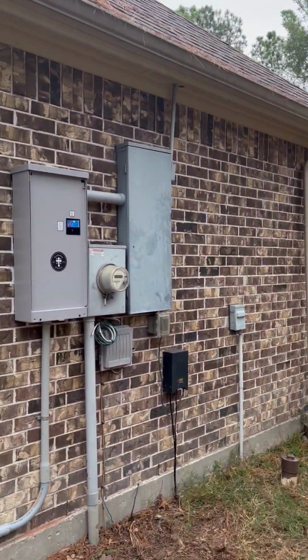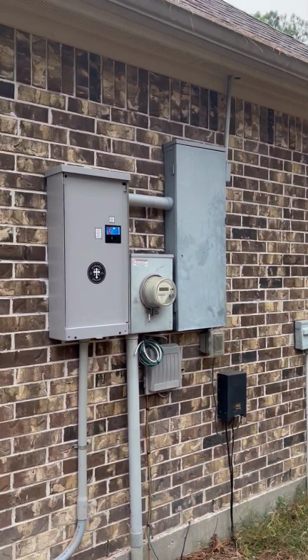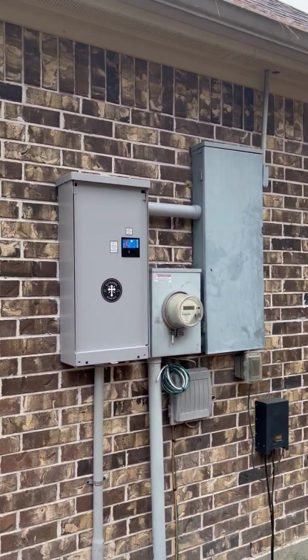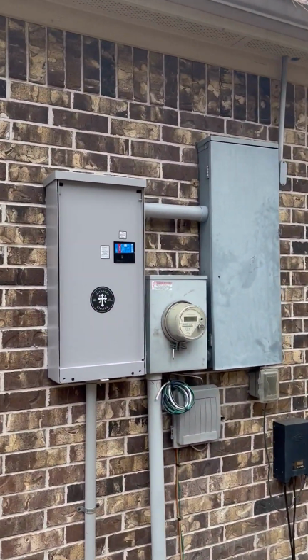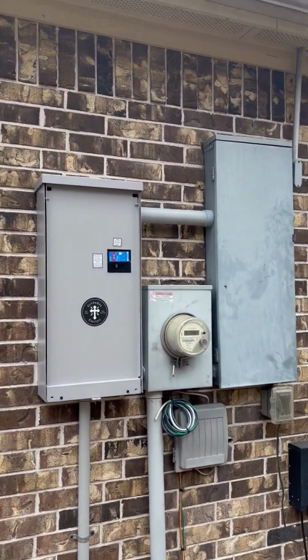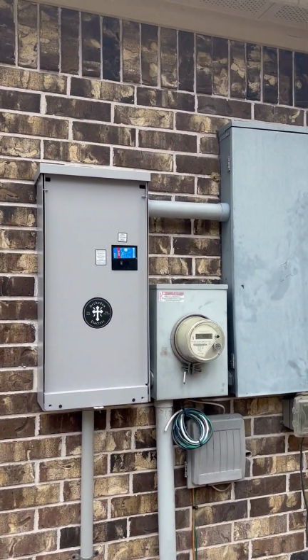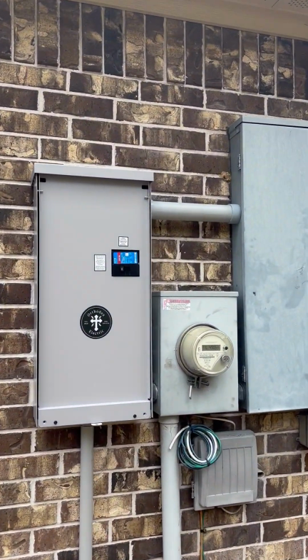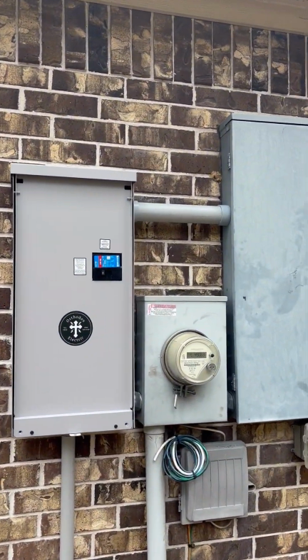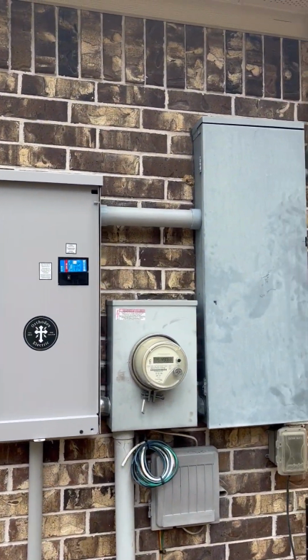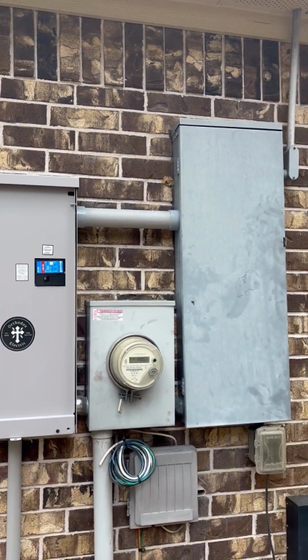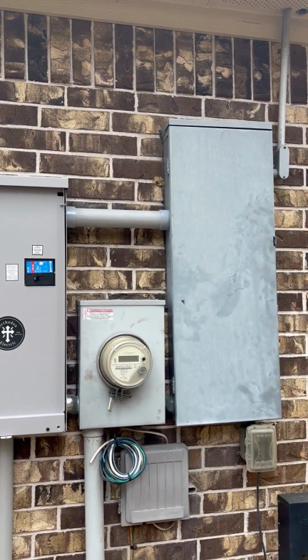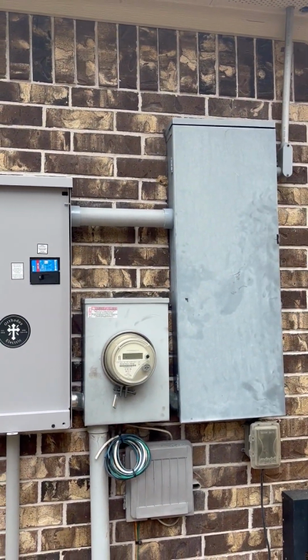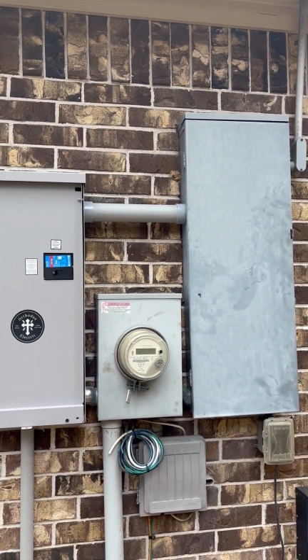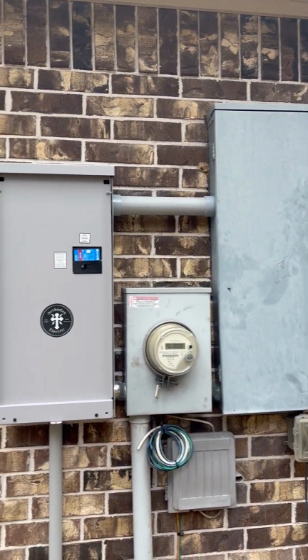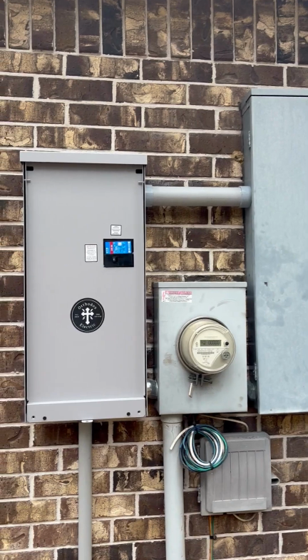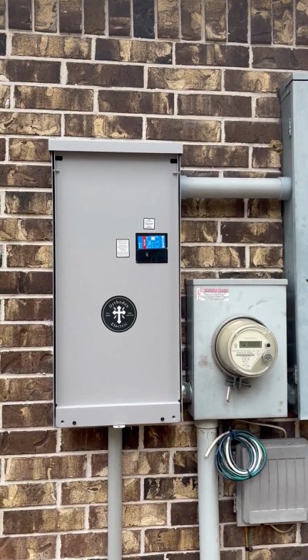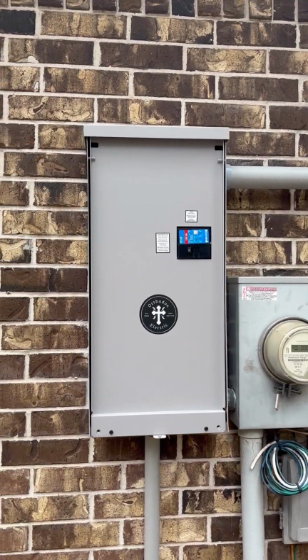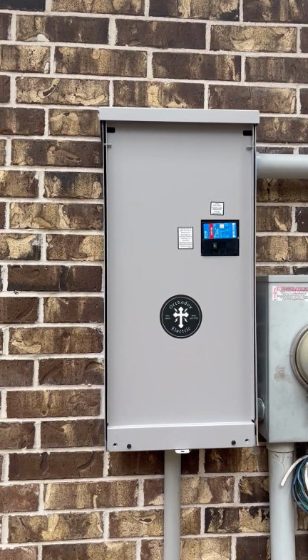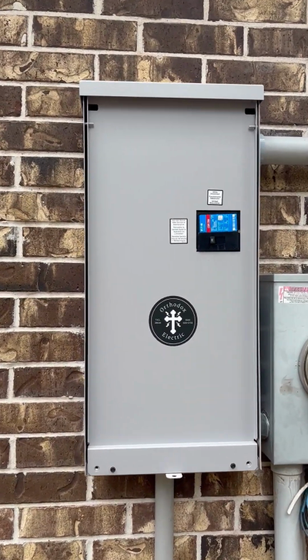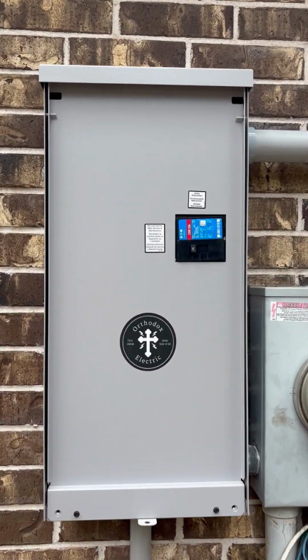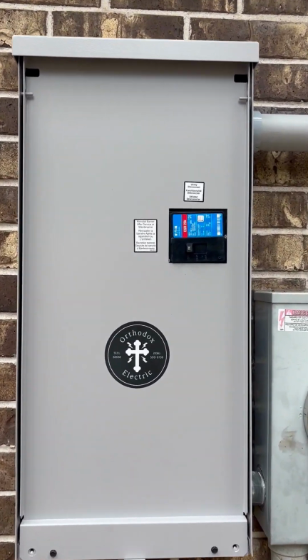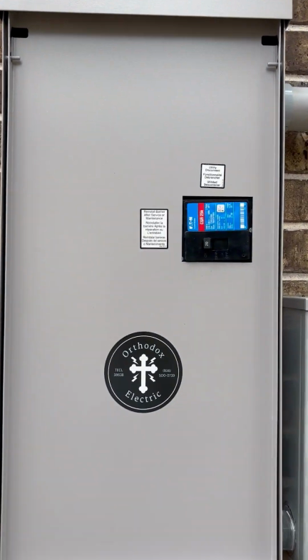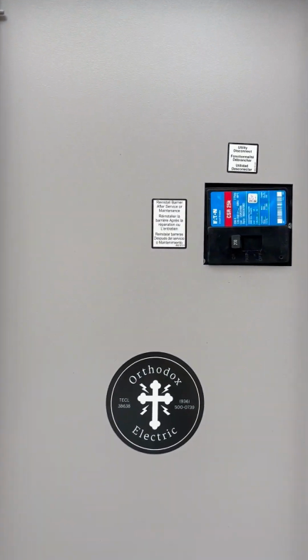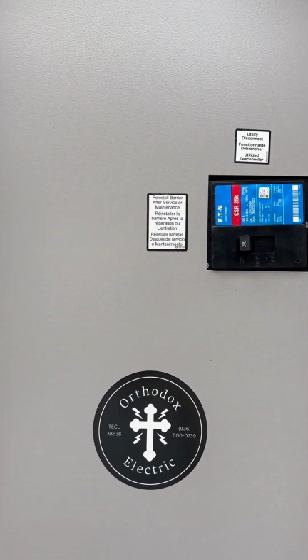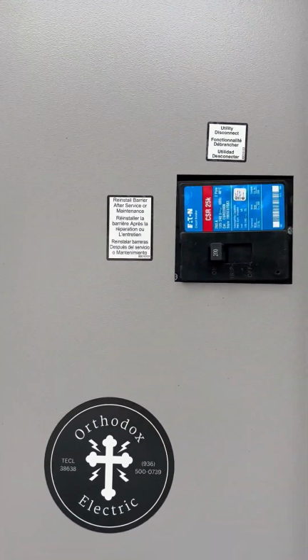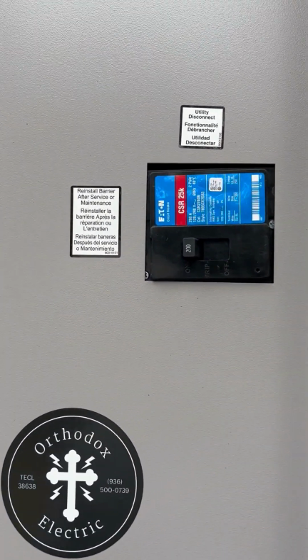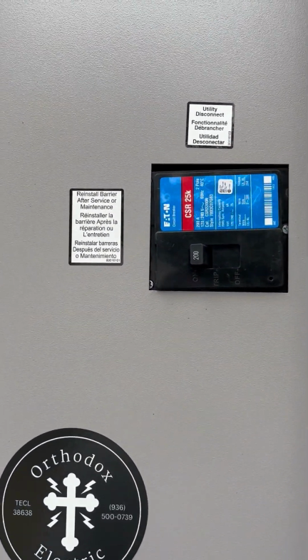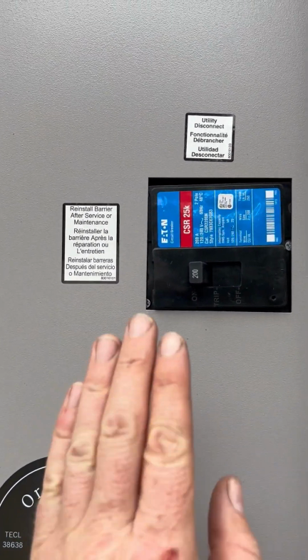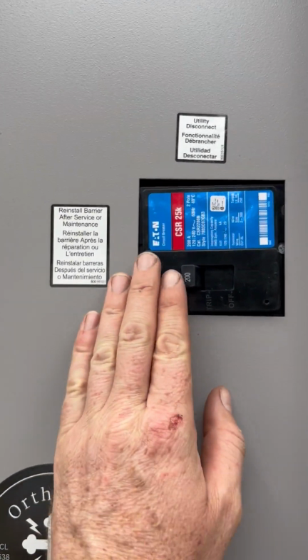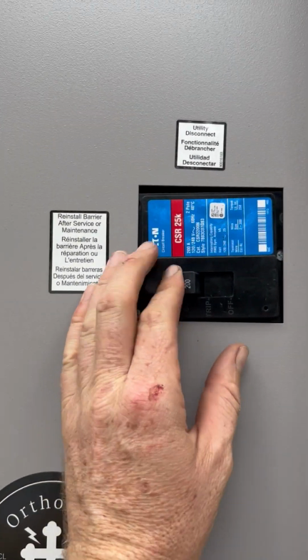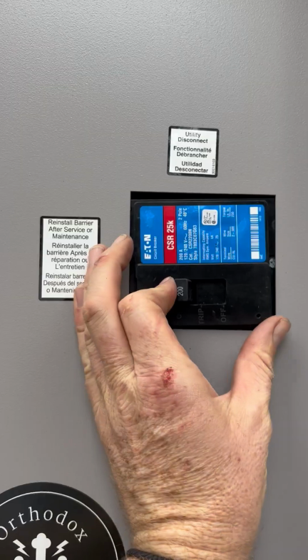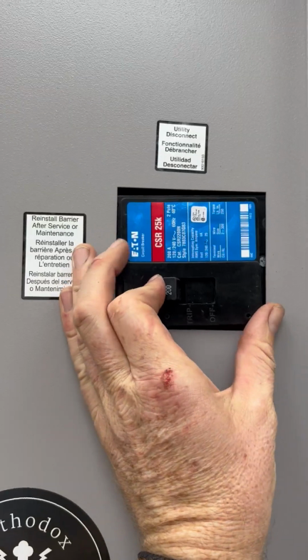Here's the automatic transfer switch, the electric panel, and the meter. The work is complete. We're going to go ahead and test to make sure that when we turn the power off, the generator kicks on.